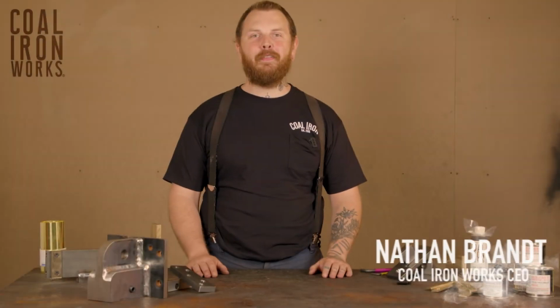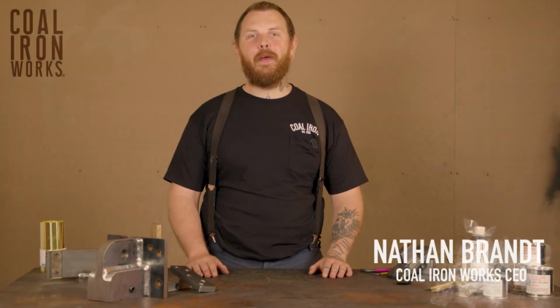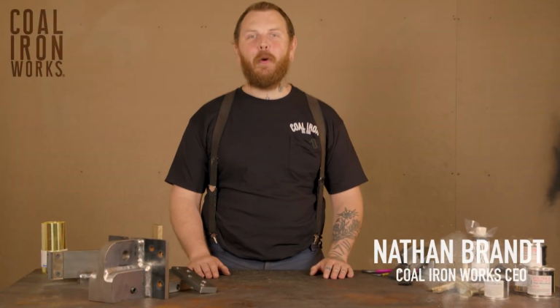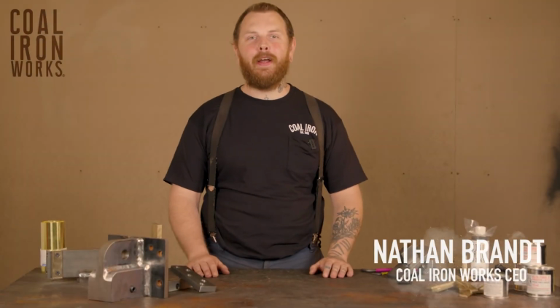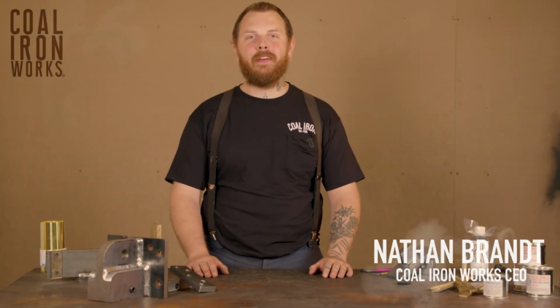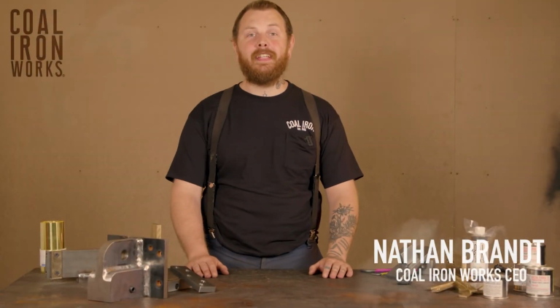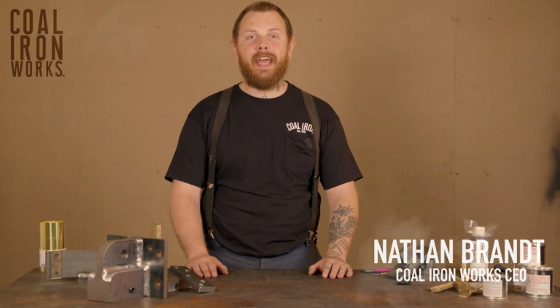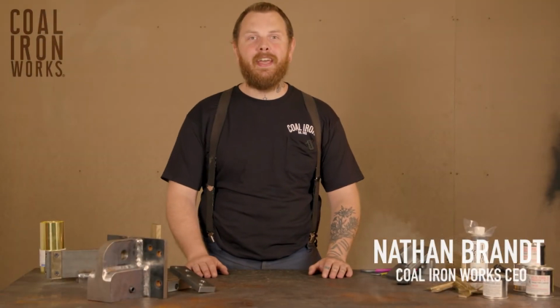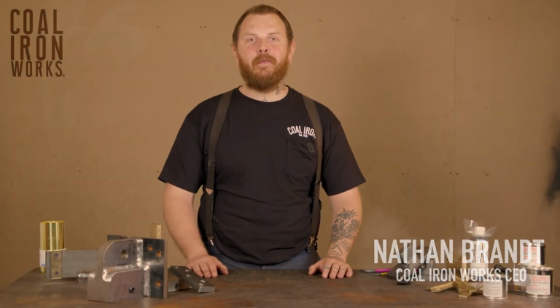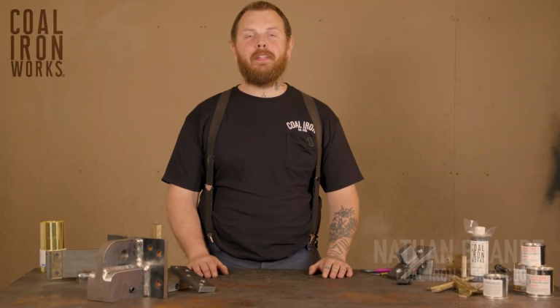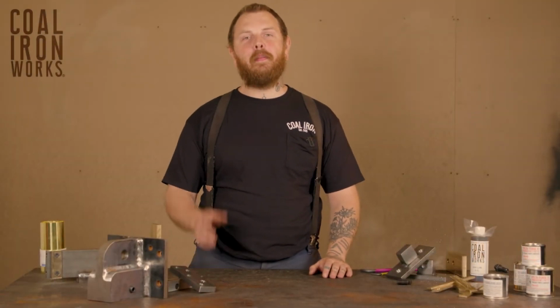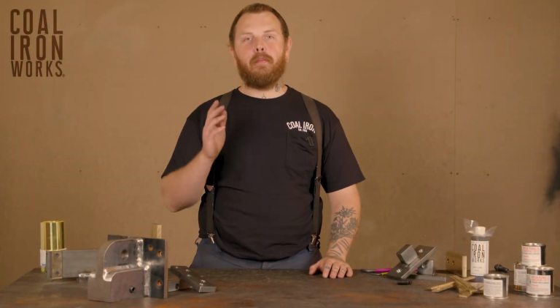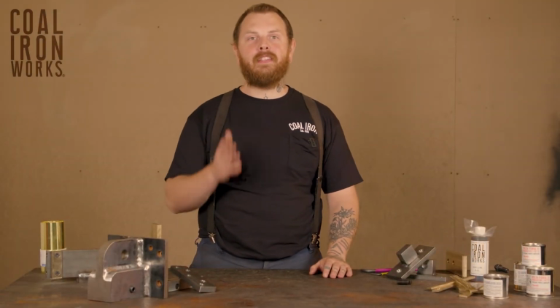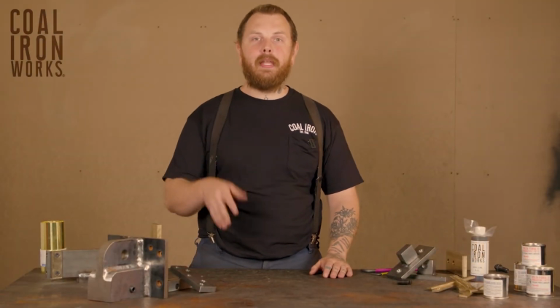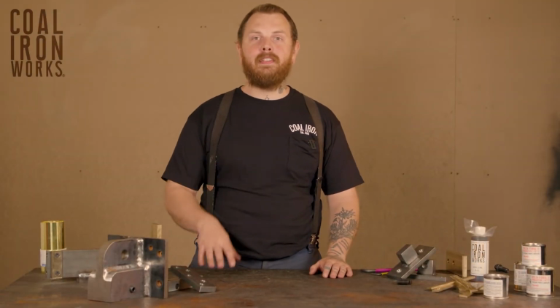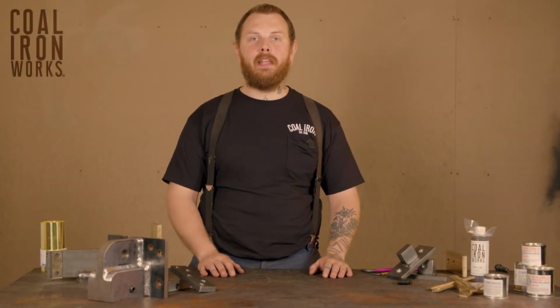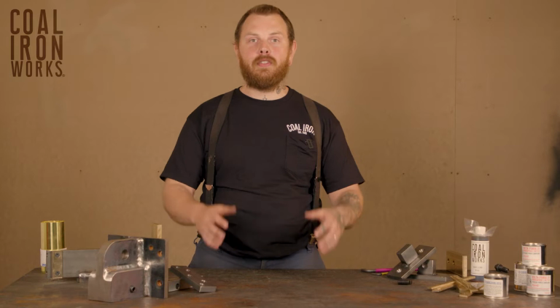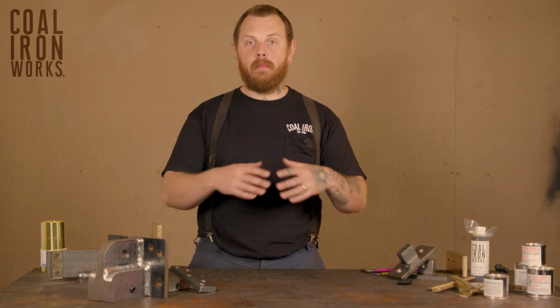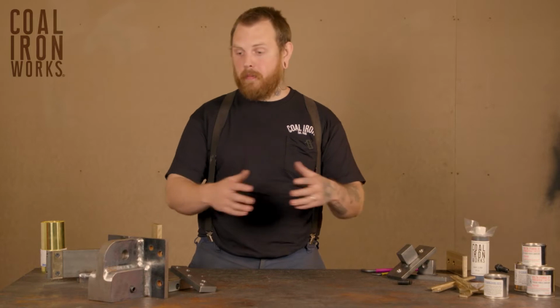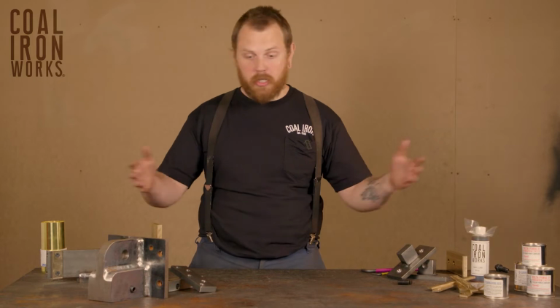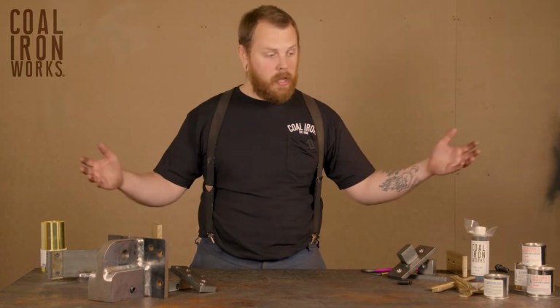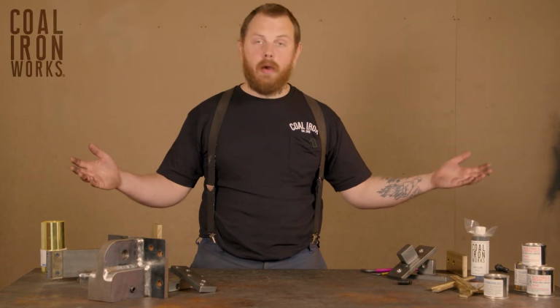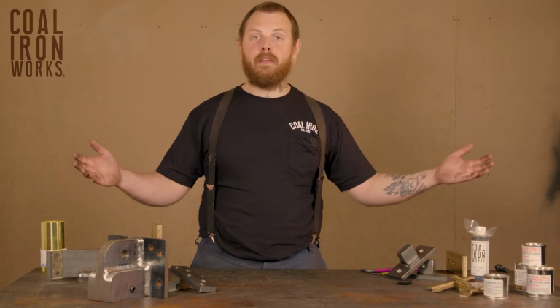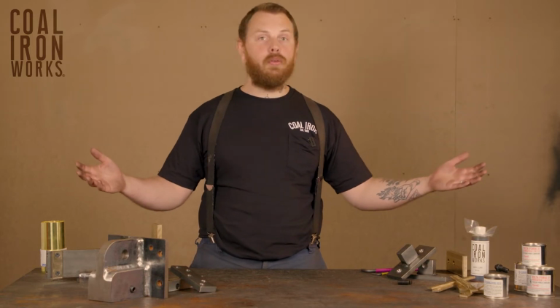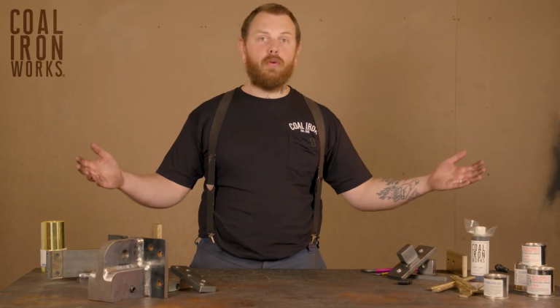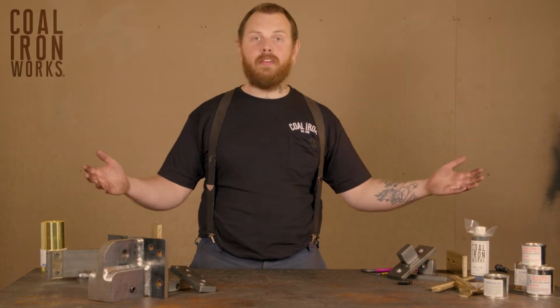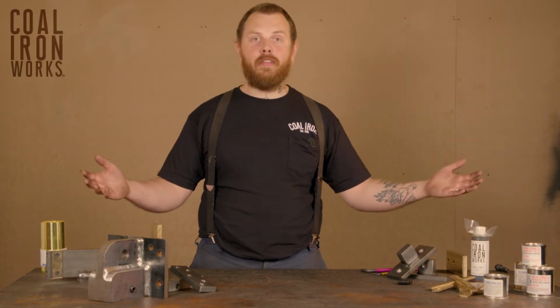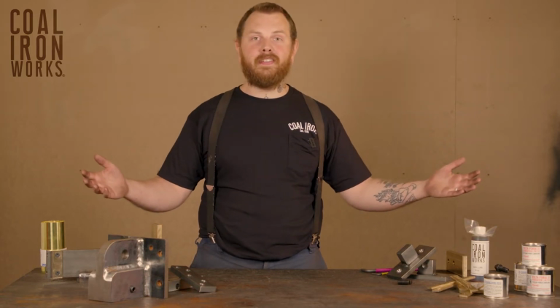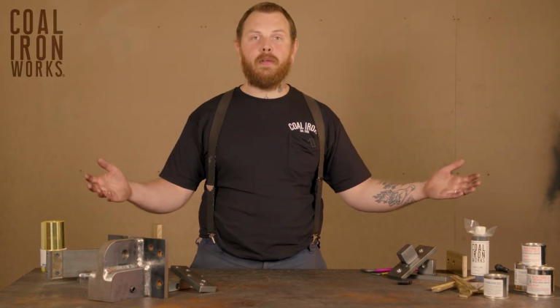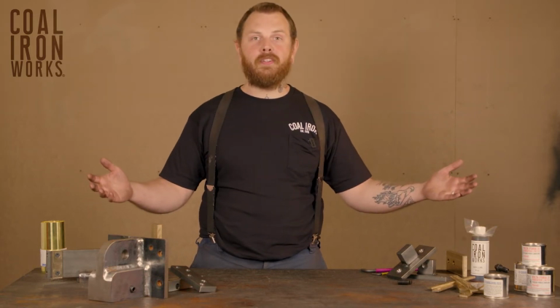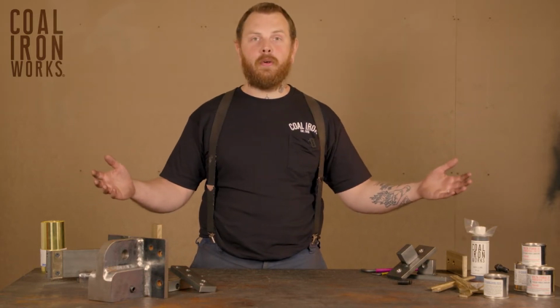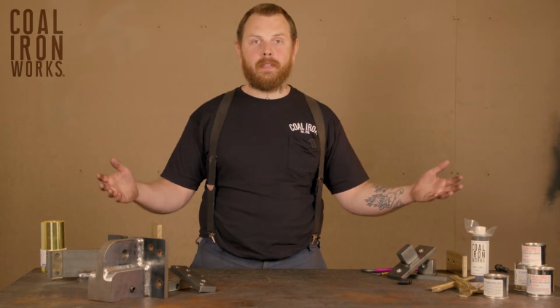I'm Nathan Brandt with Kohl Ironworks. Today we're going to be talking about press maintenance and give you some information about the beautiful, wonderful things that you can purchase on our website.